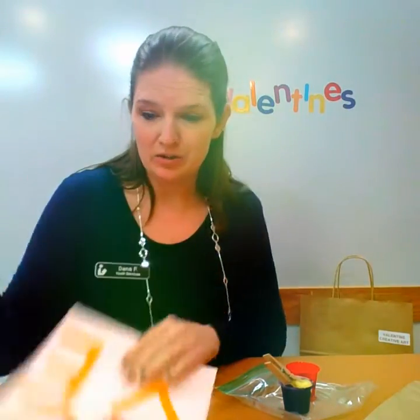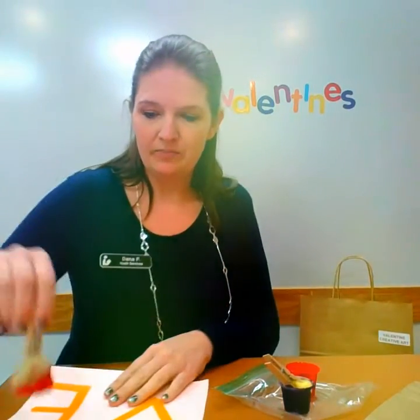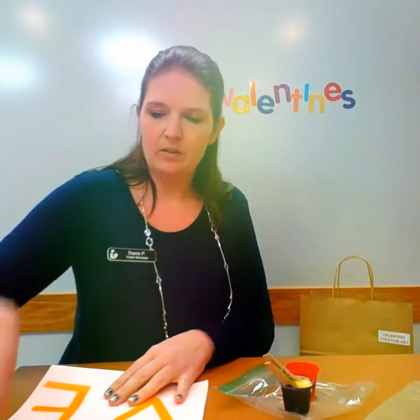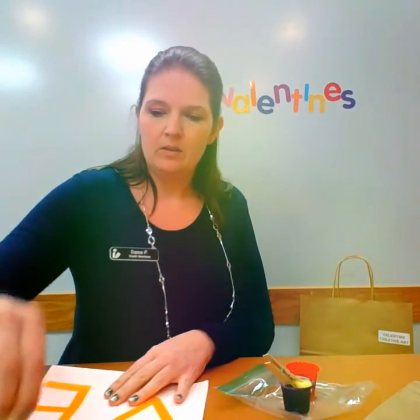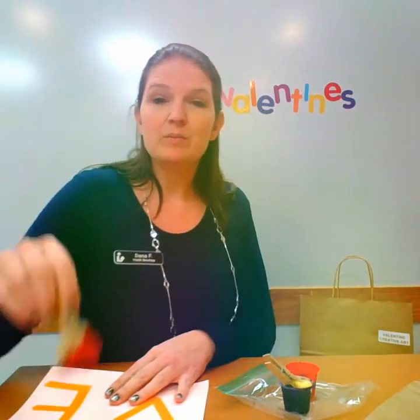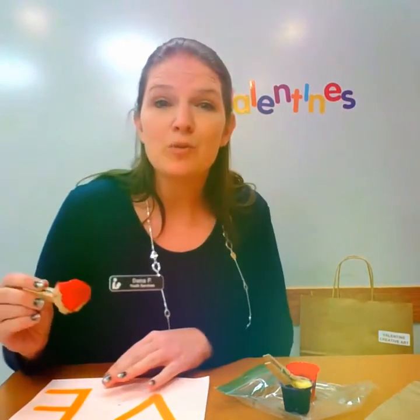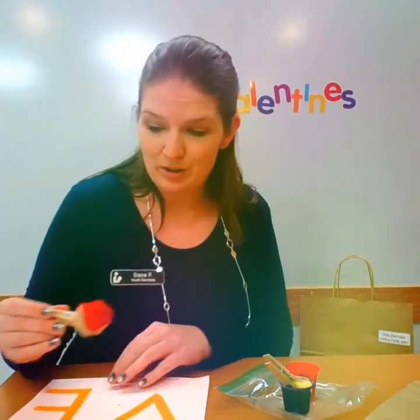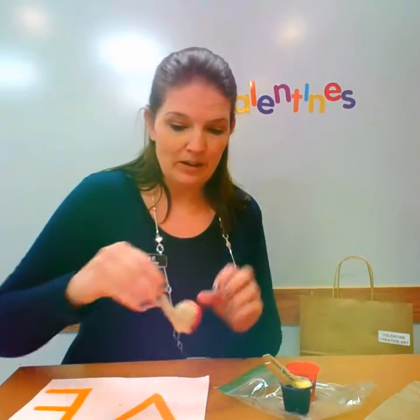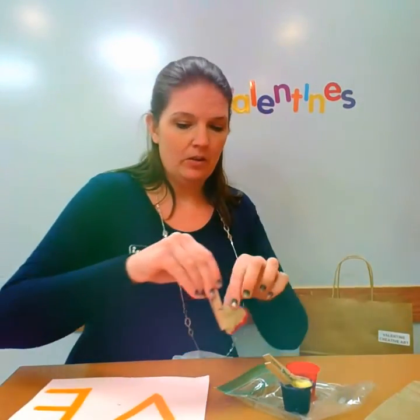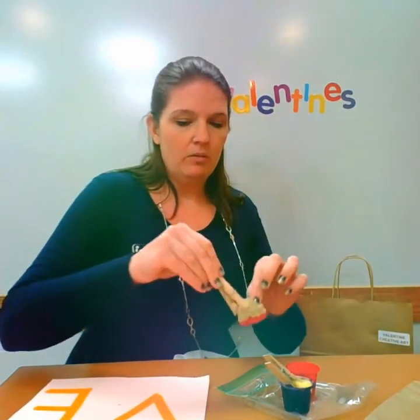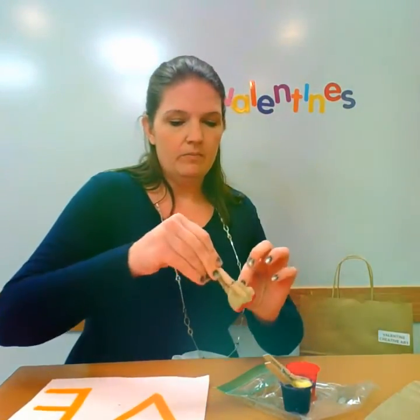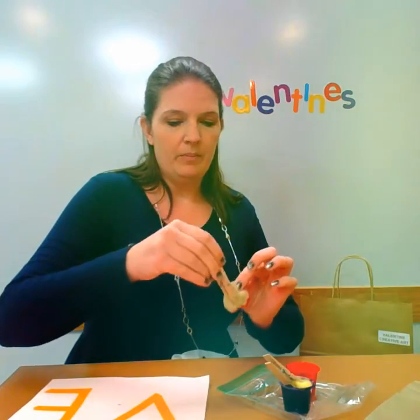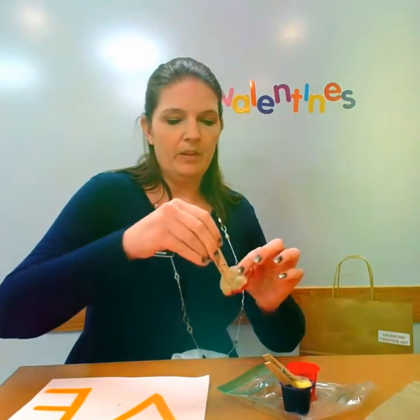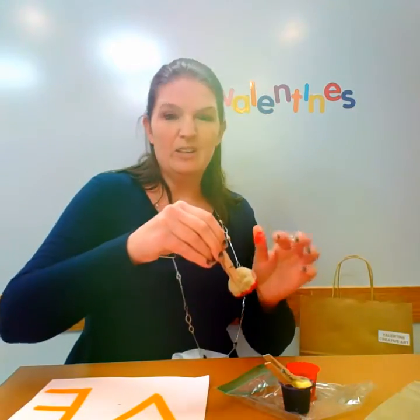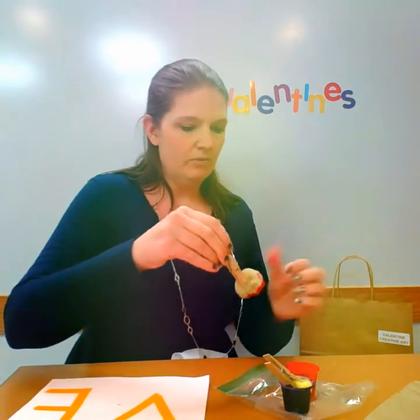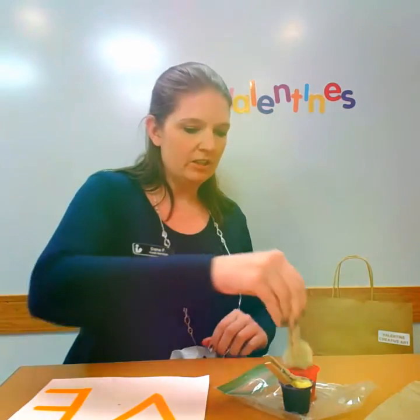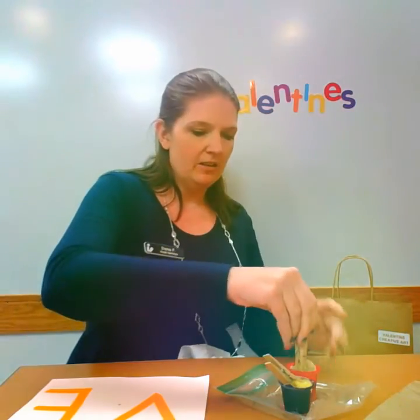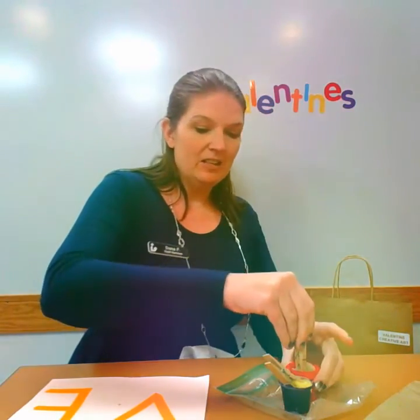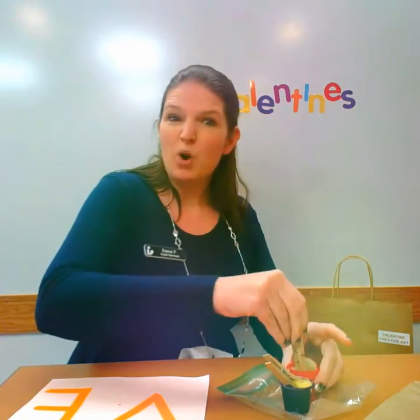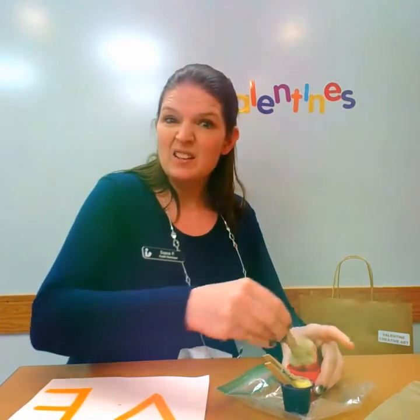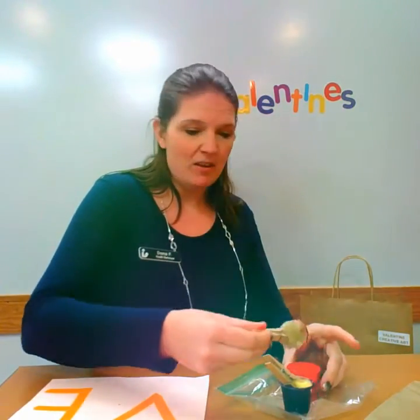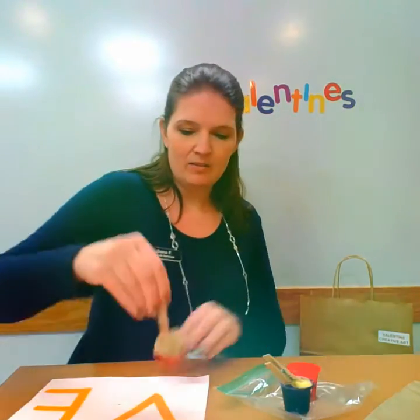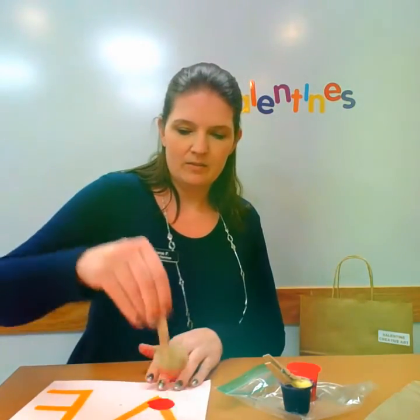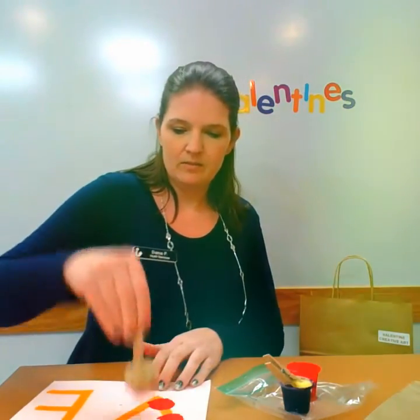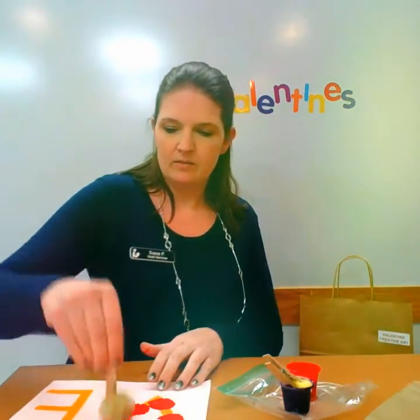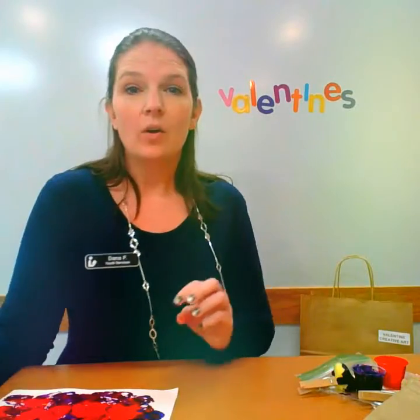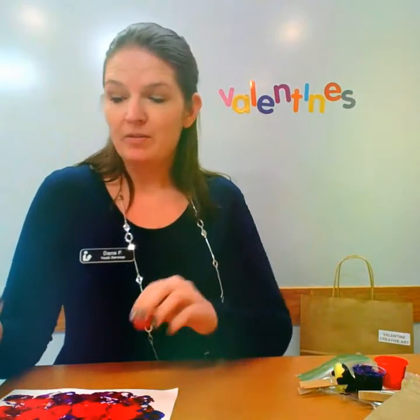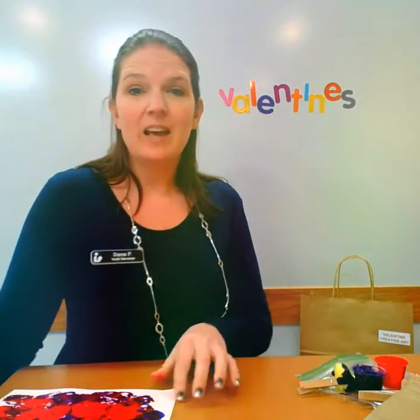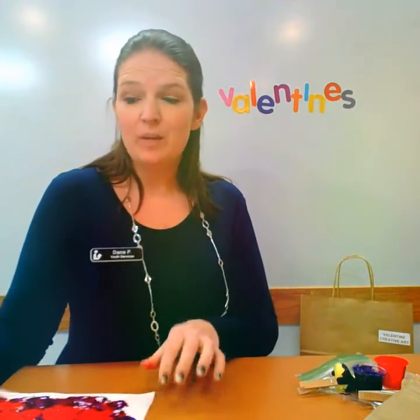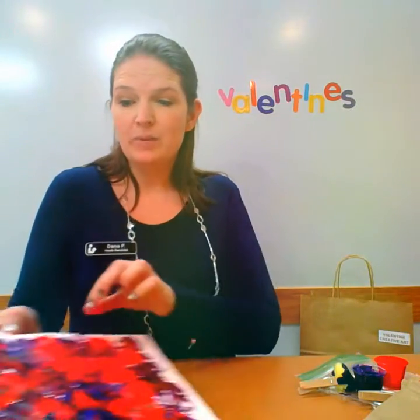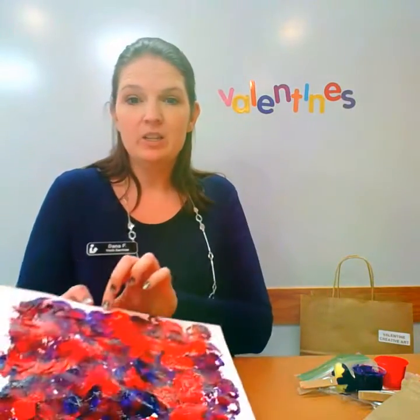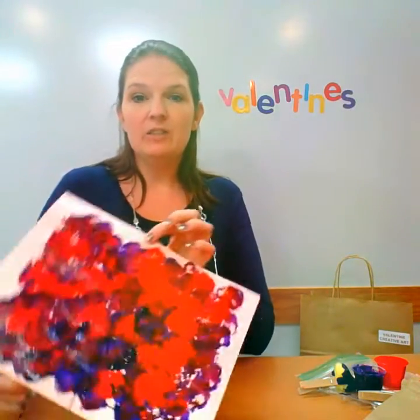My pom-pom fell off, so I need to readjust it and get more paint on there. After you've painted your page — this is how I painted mine, I made it all mixed in together — now comes the tricky part.